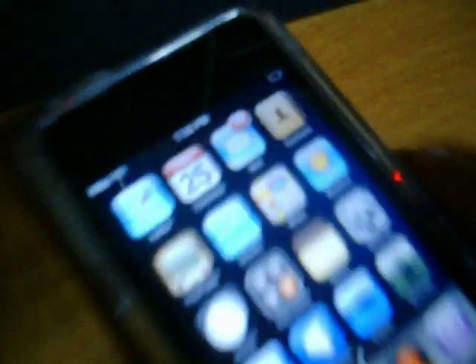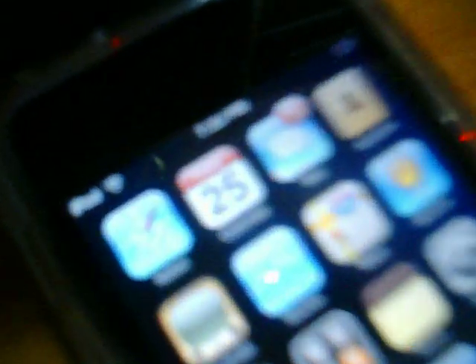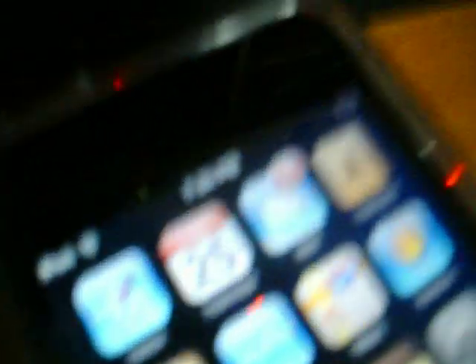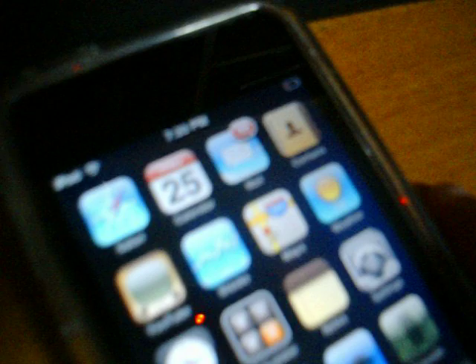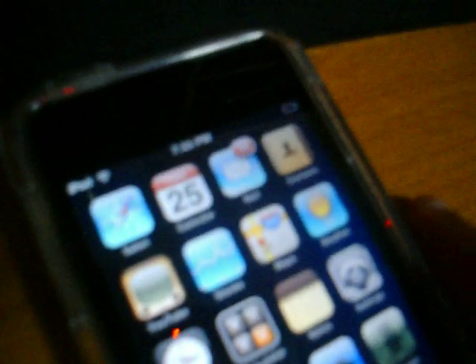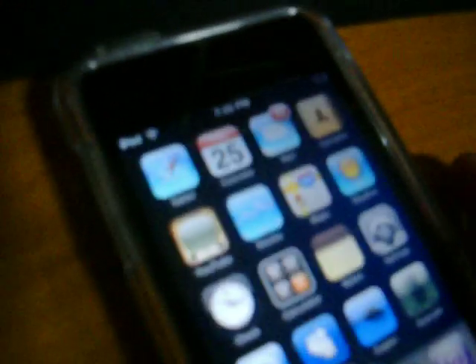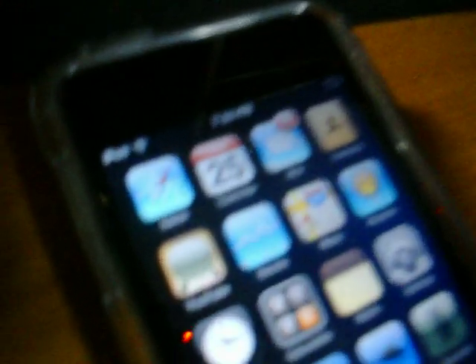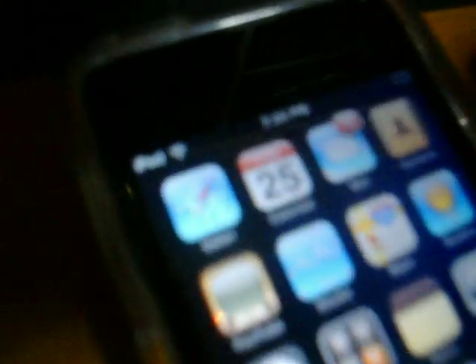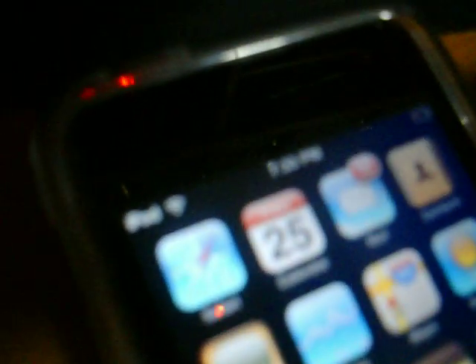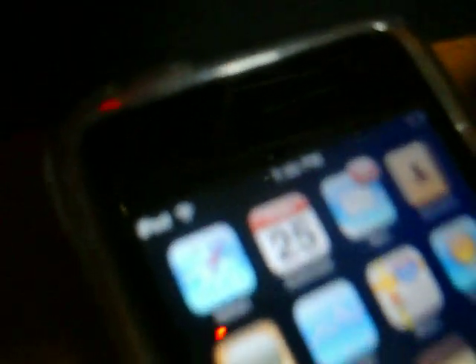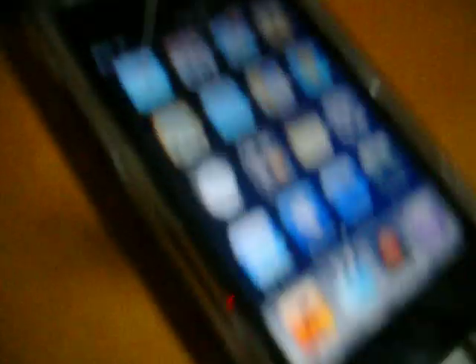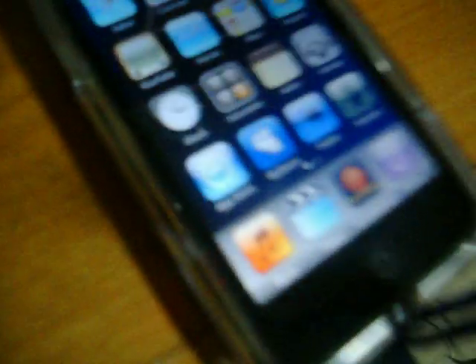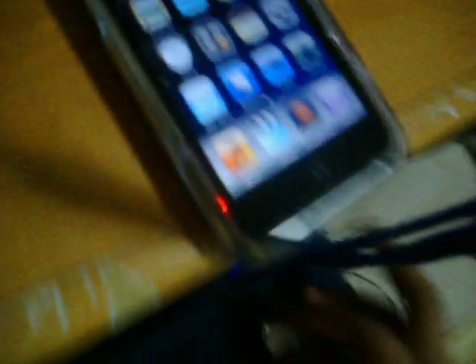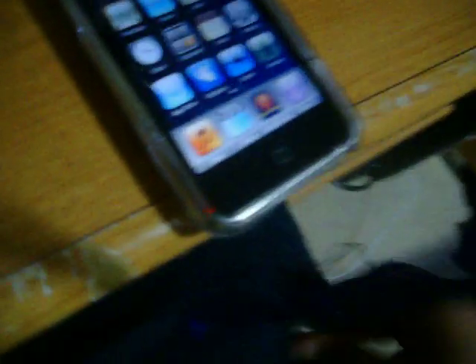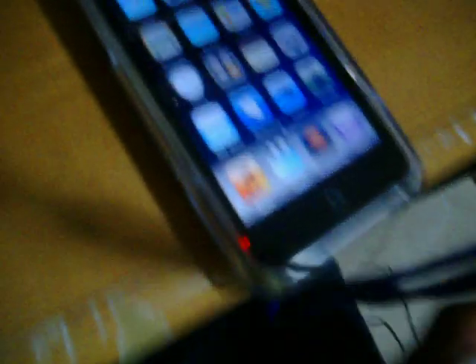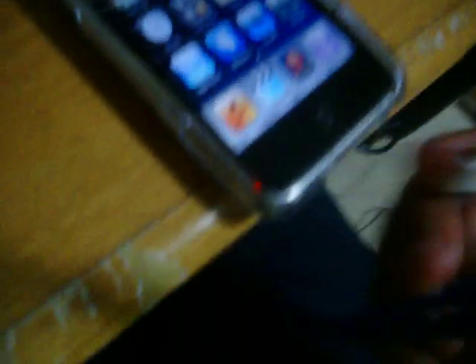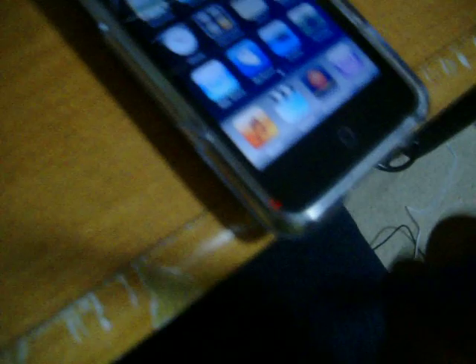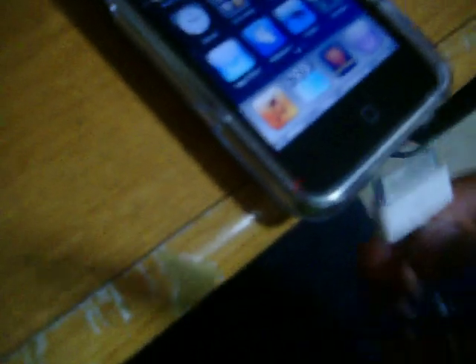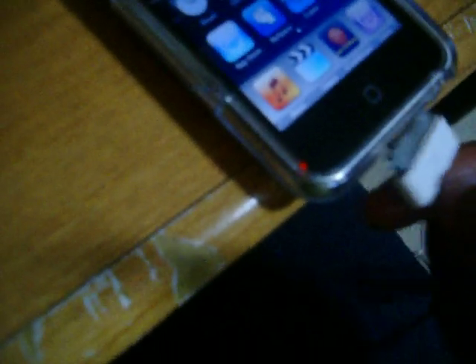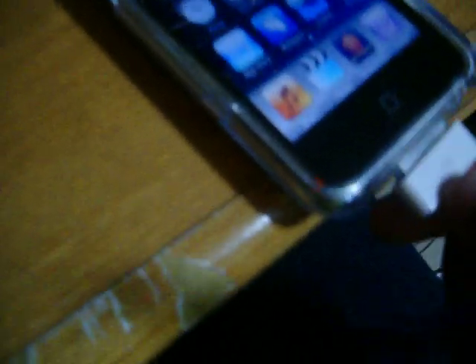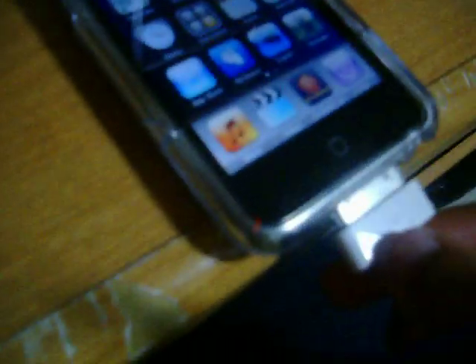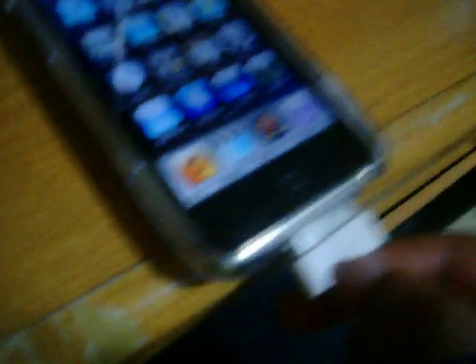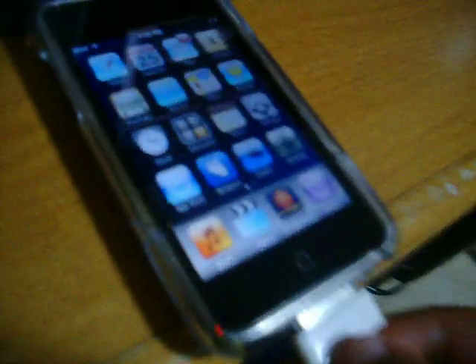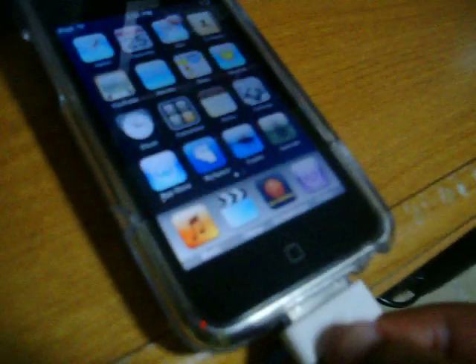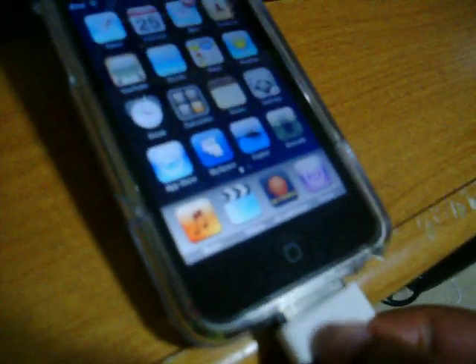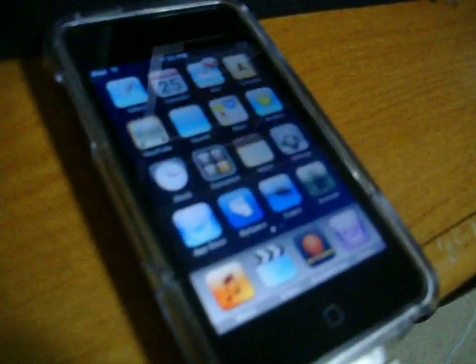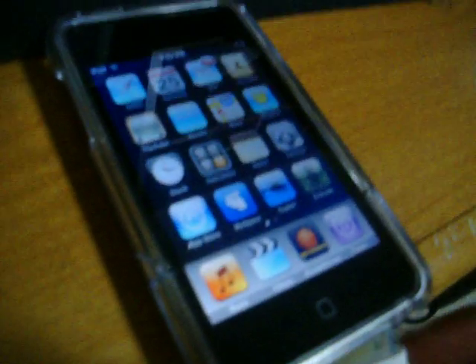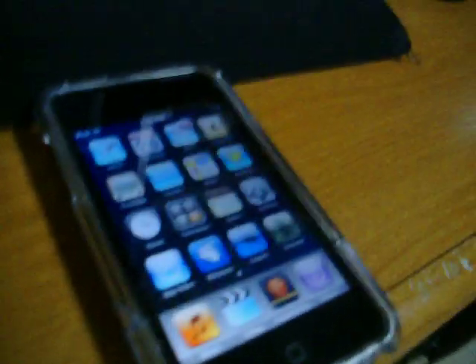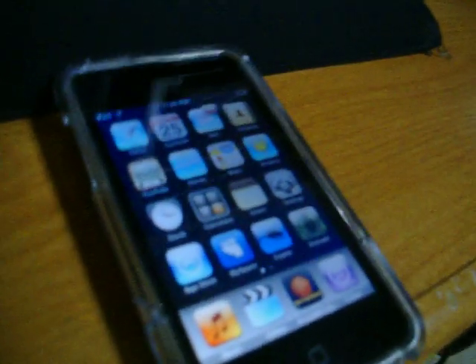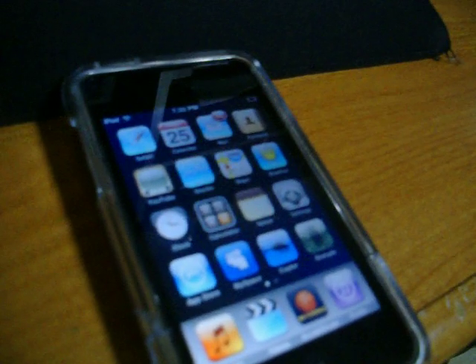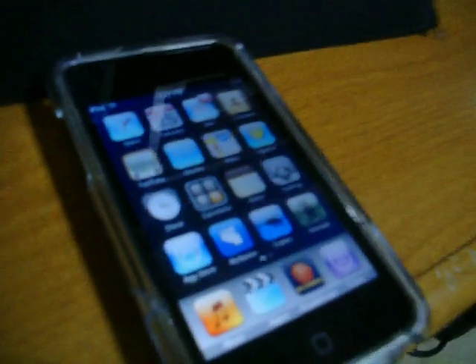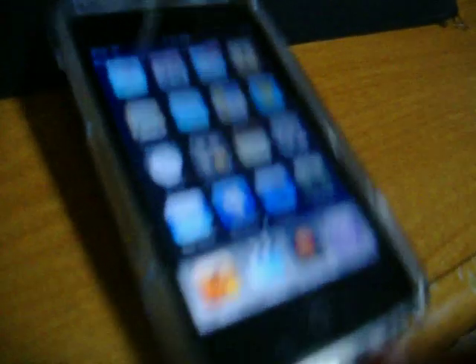My battery is low, as you guys can tell — really, really low. It's in the red zone. I want to charge it. So I'm going to hook up my iPod Touch to here.